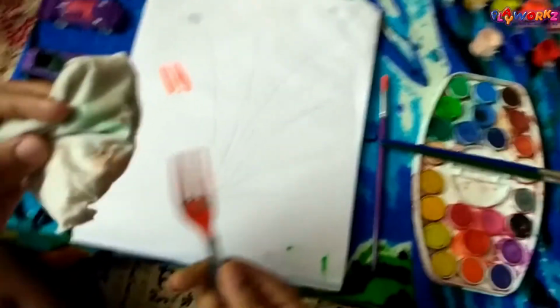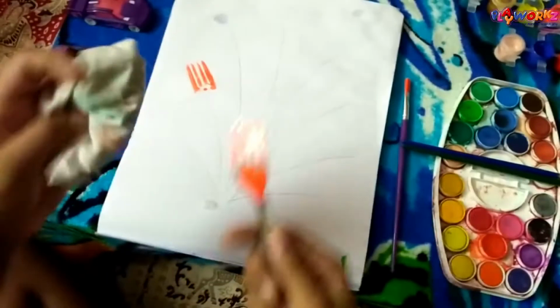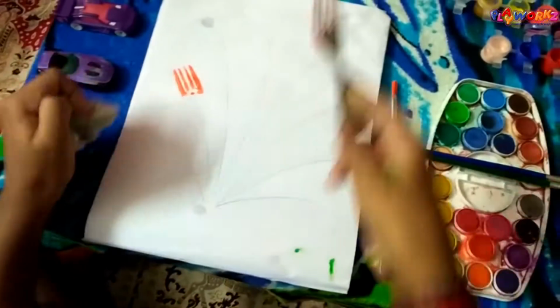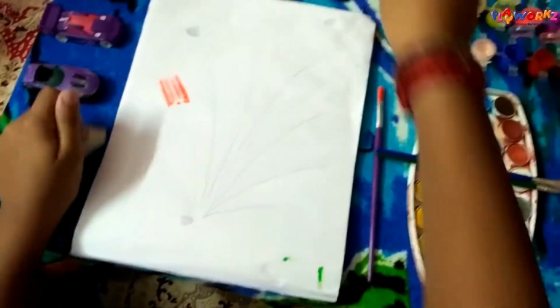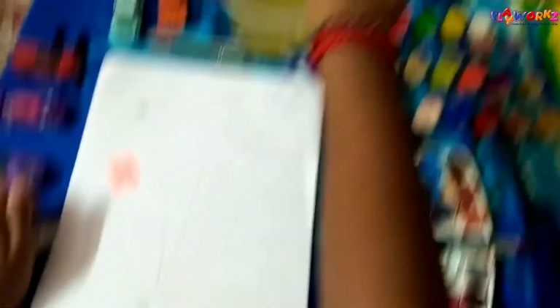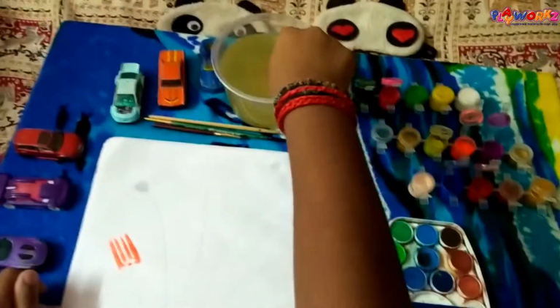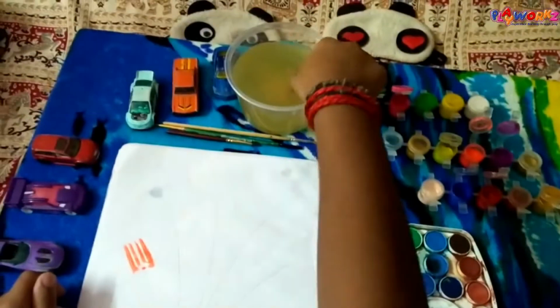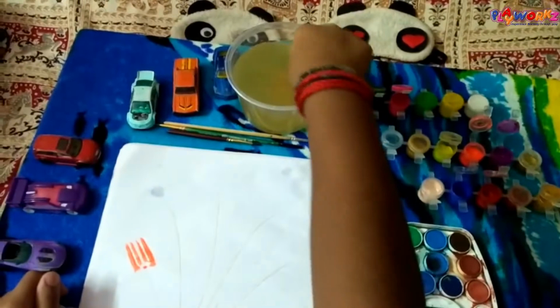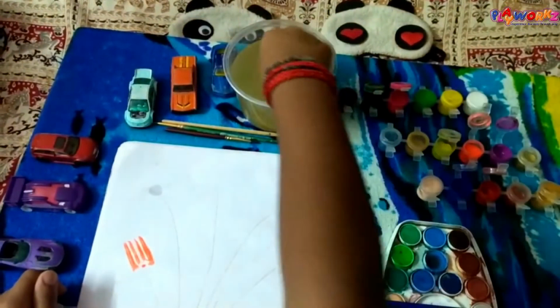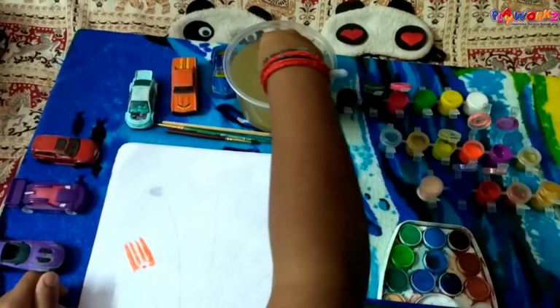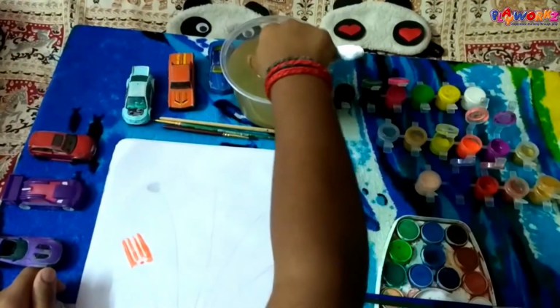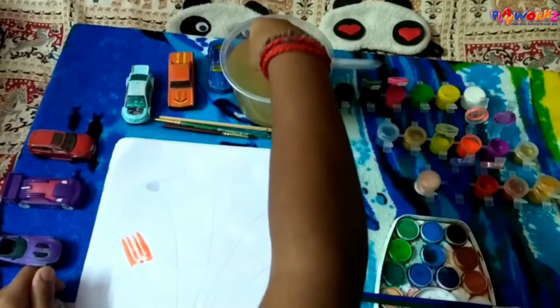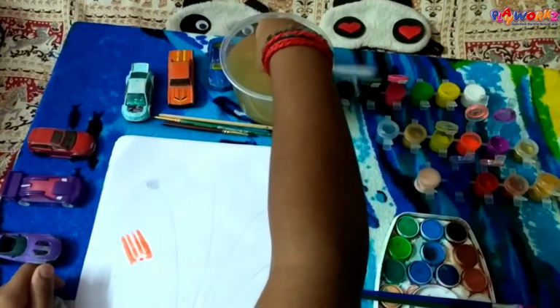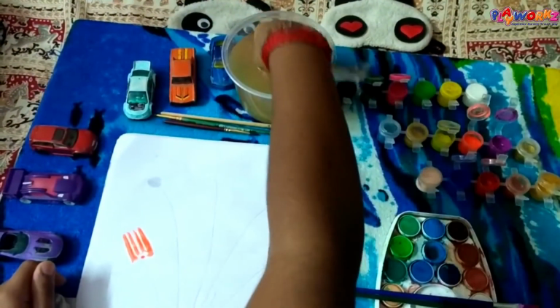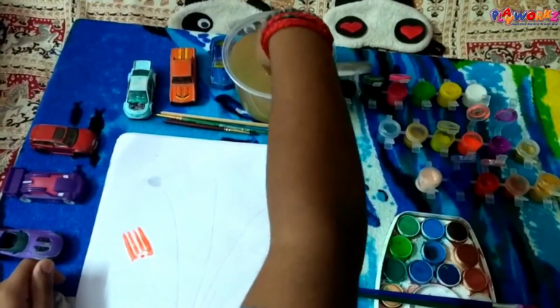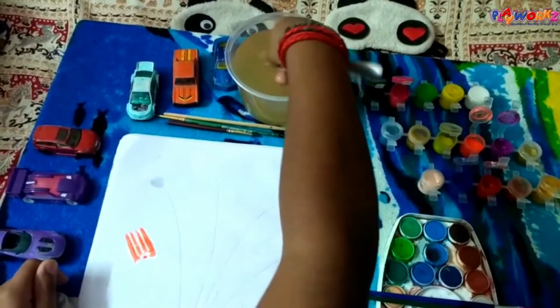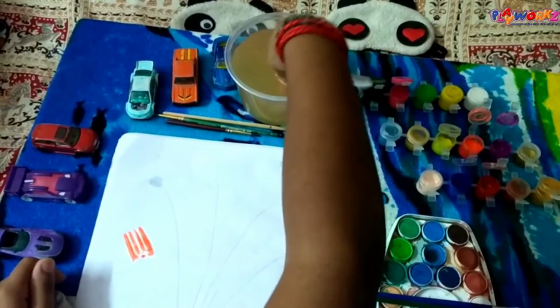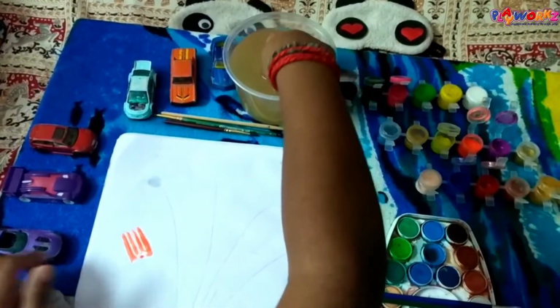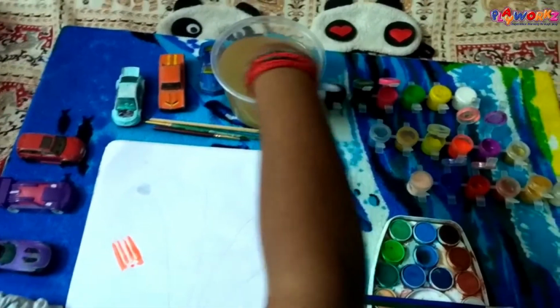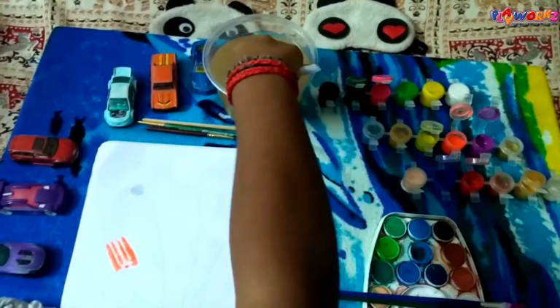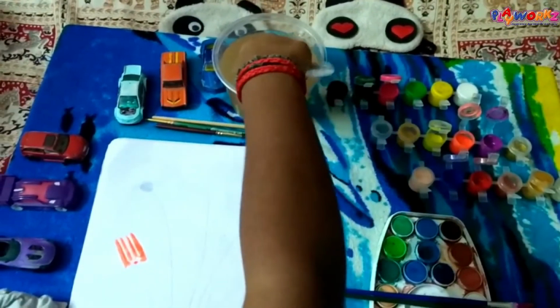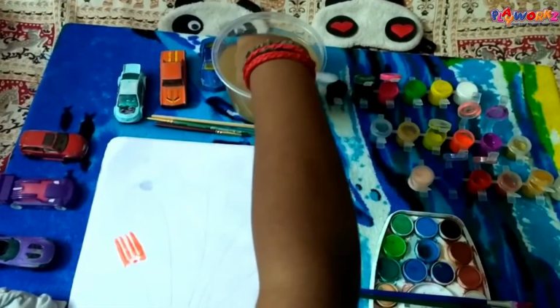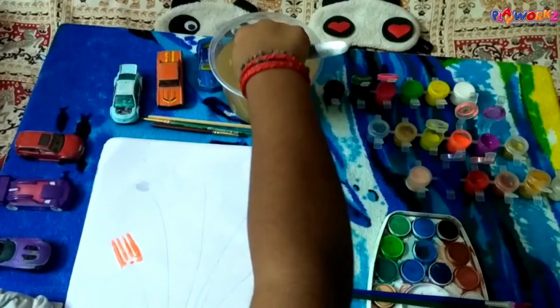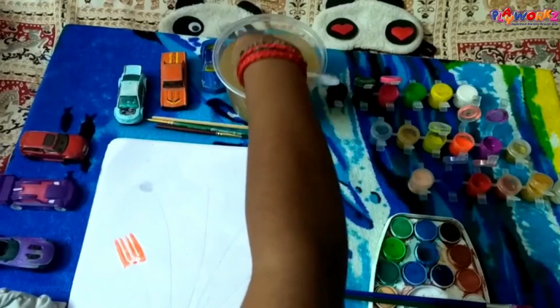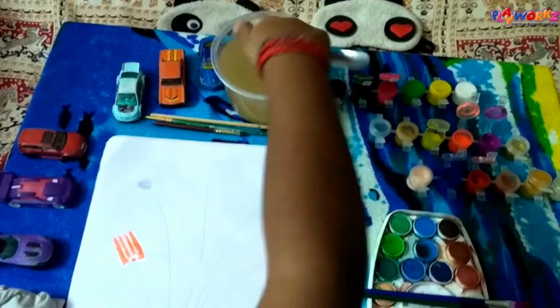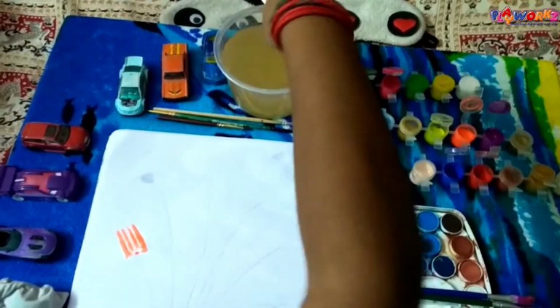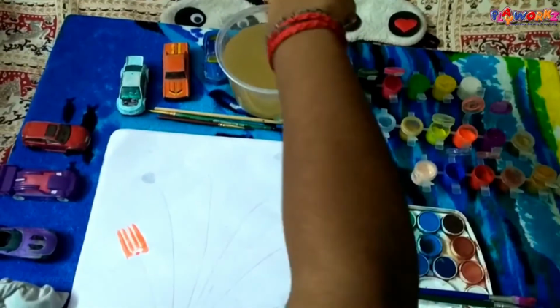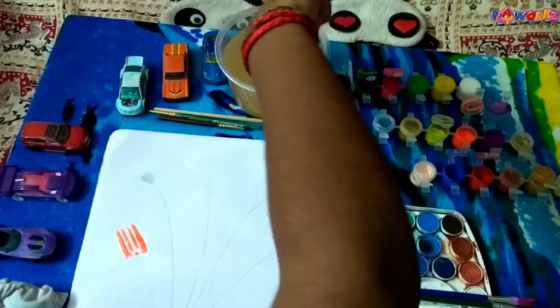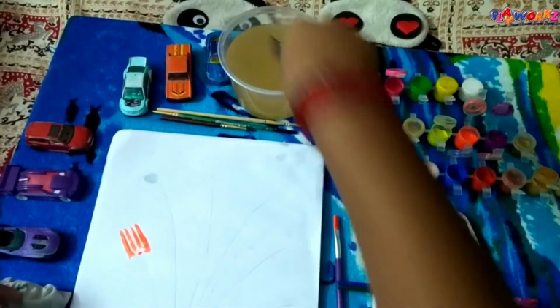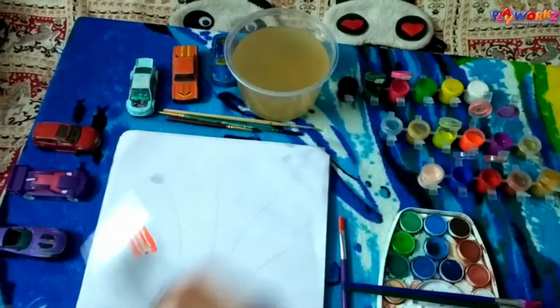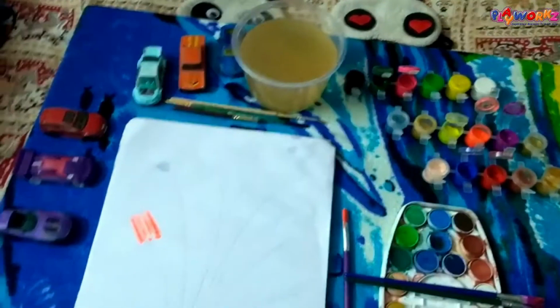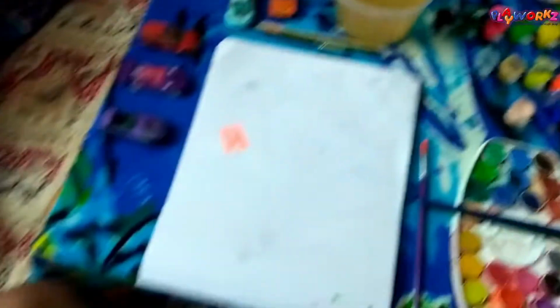Now wash the fork and wipe it with a dry cloth.